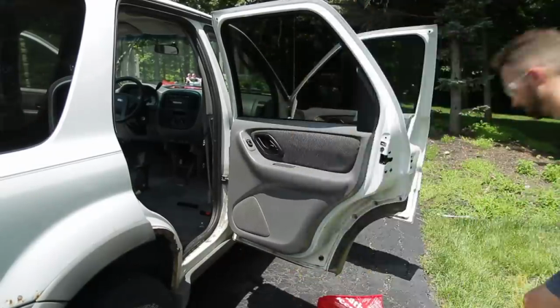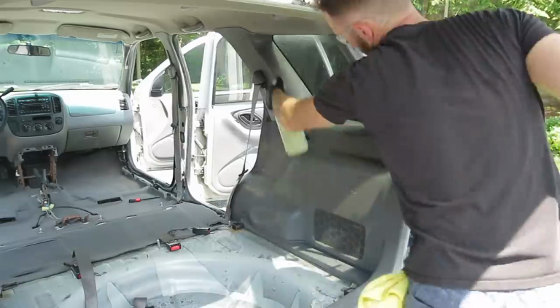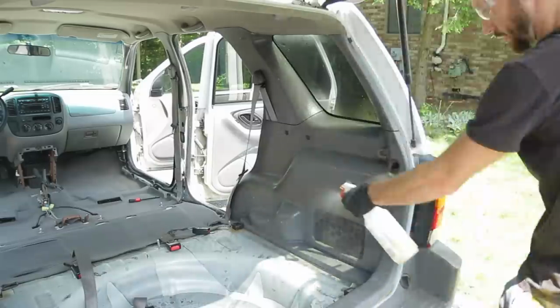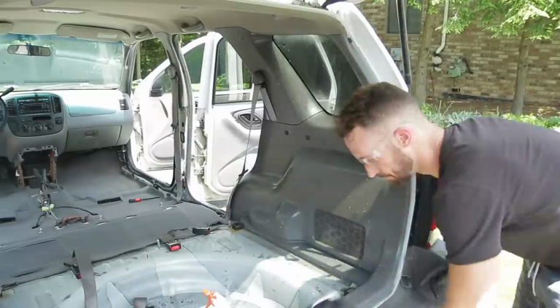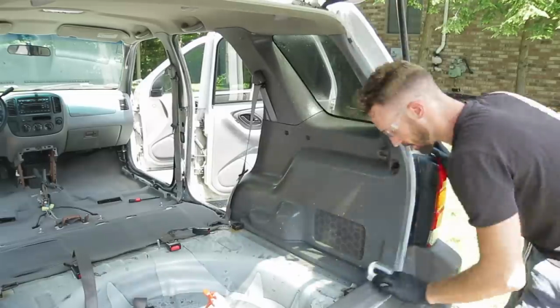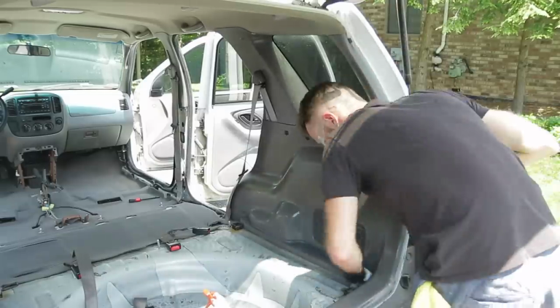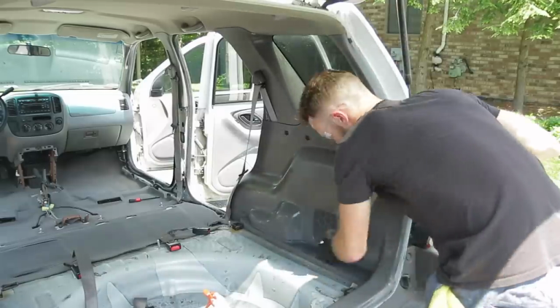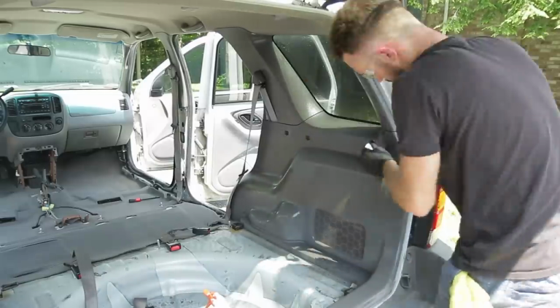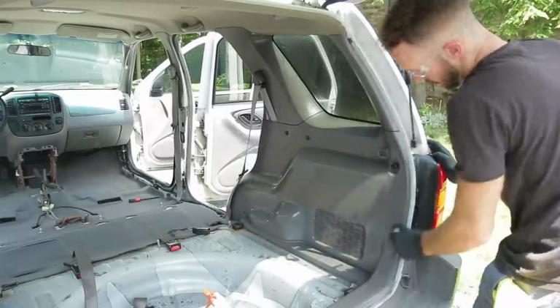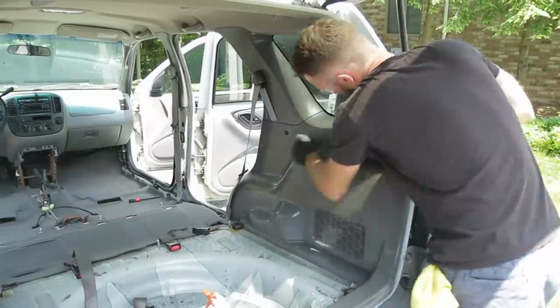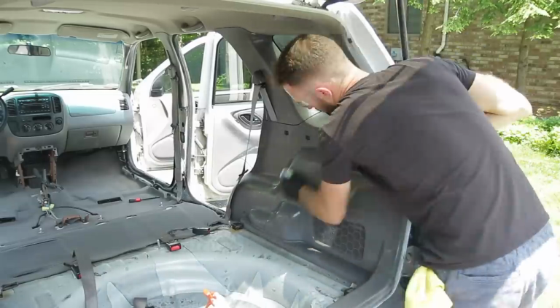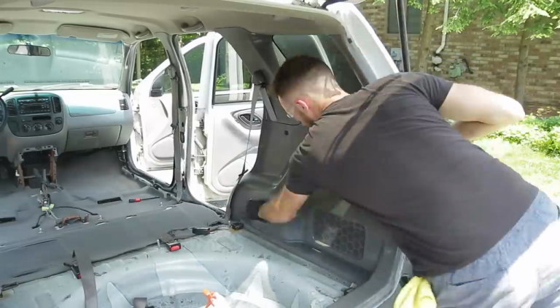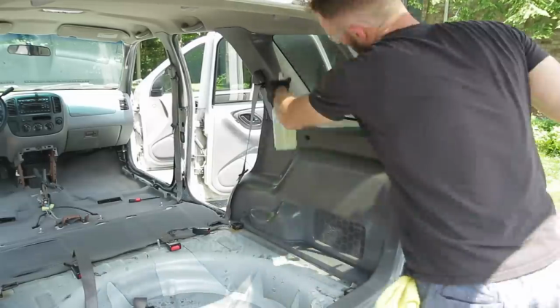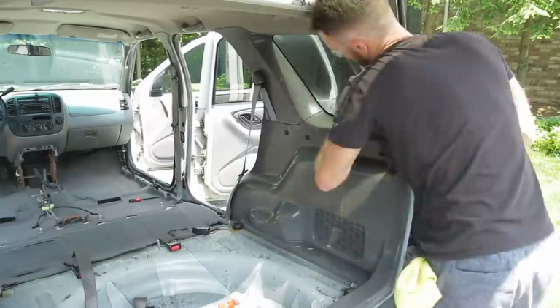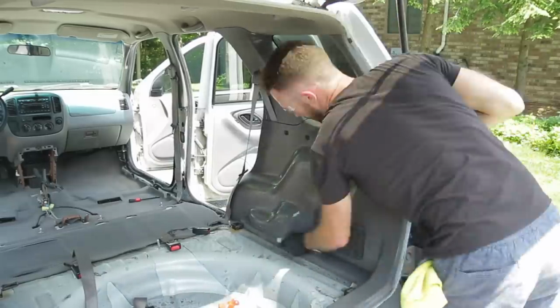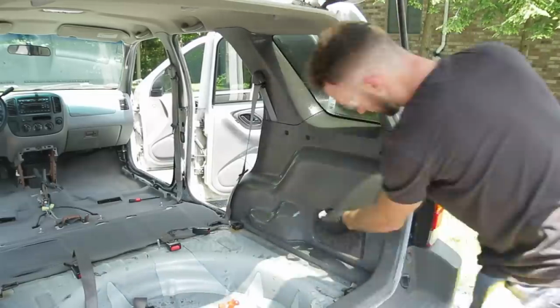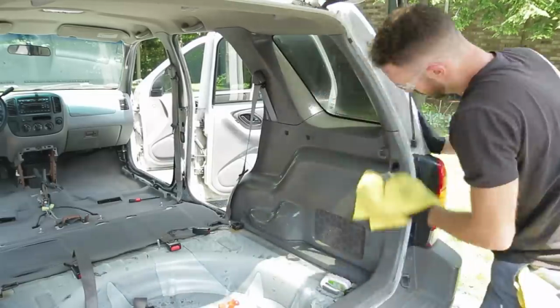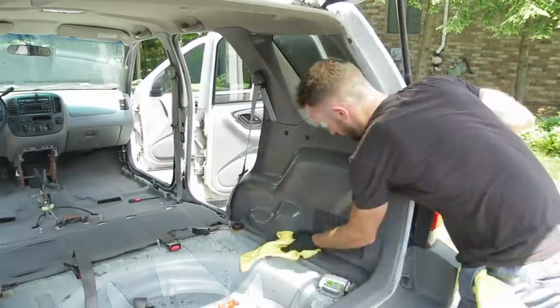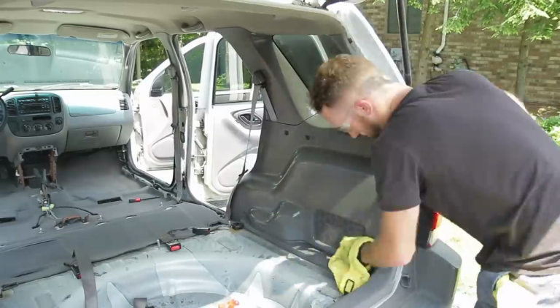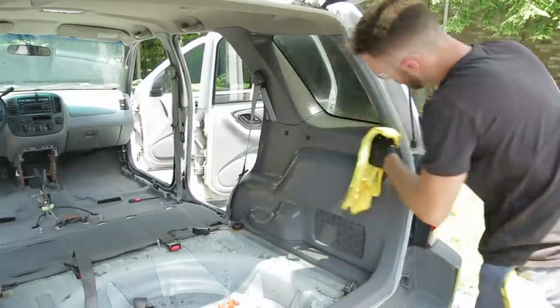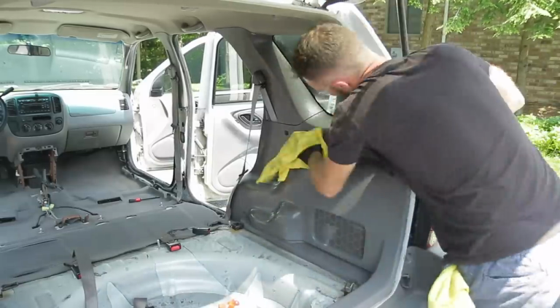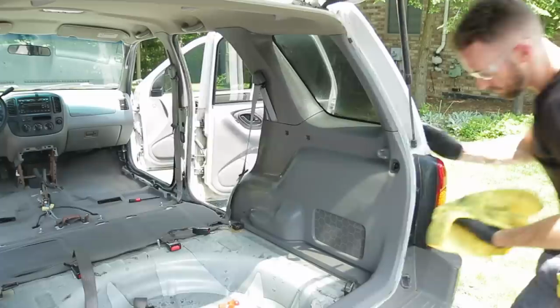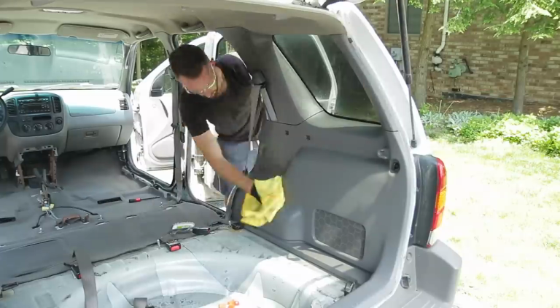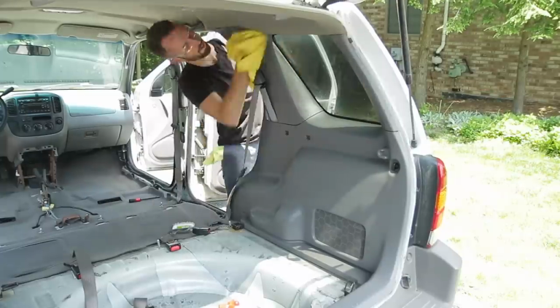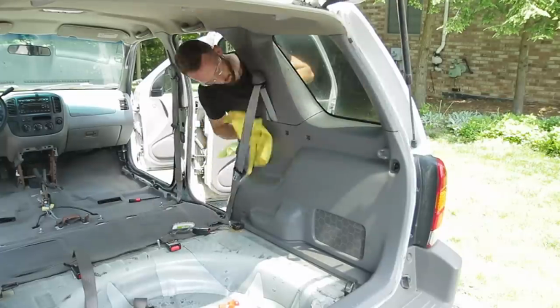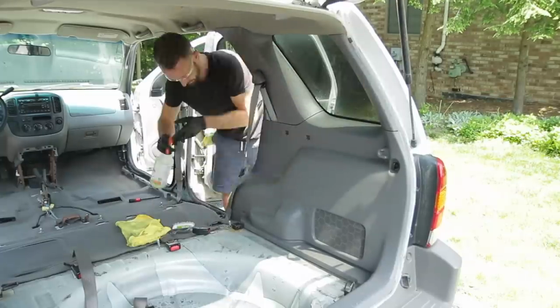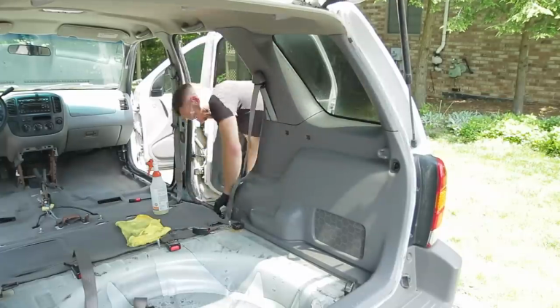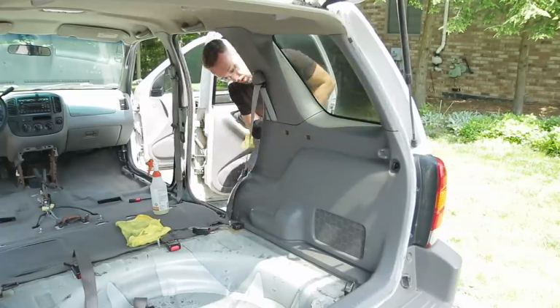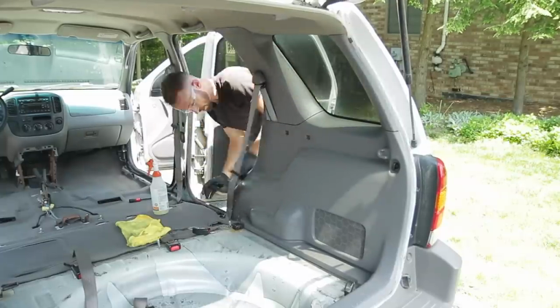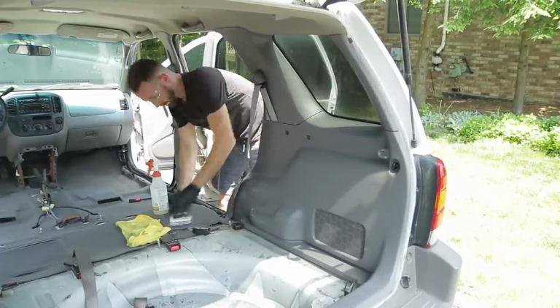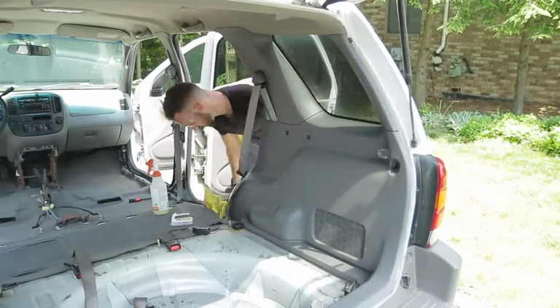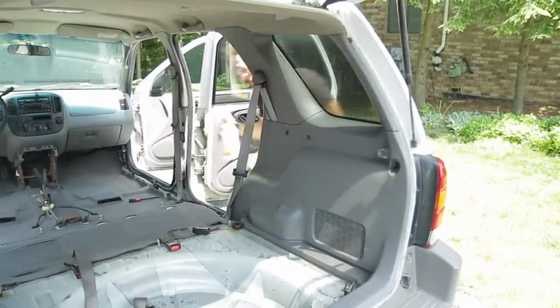Once I have the surface clean, I'm following up with Chemical Guys Silk and Shine, which is a surface topper that is a UV protectant but also gives it that nice matte finish that I like.